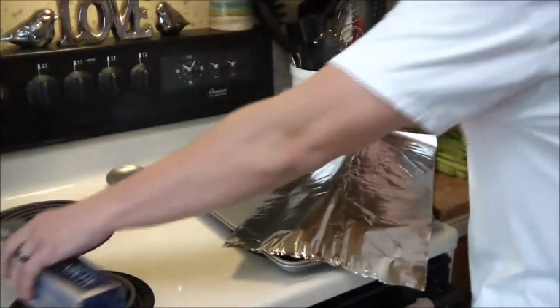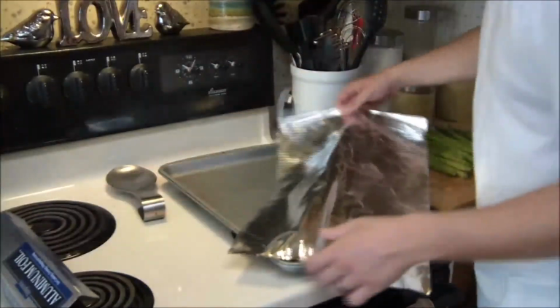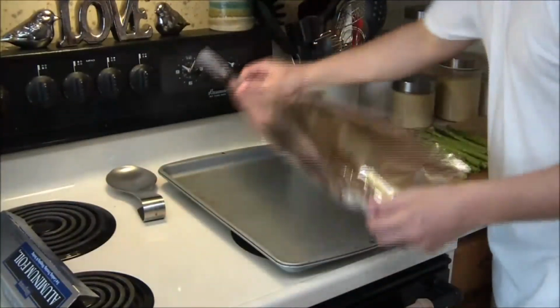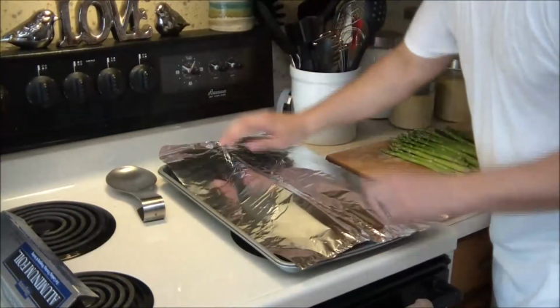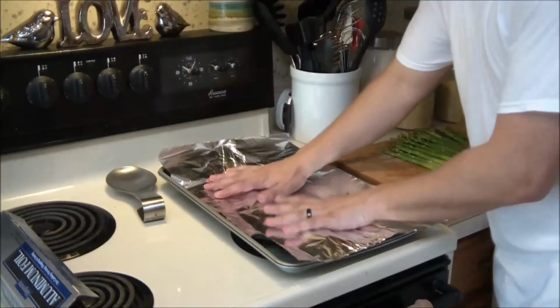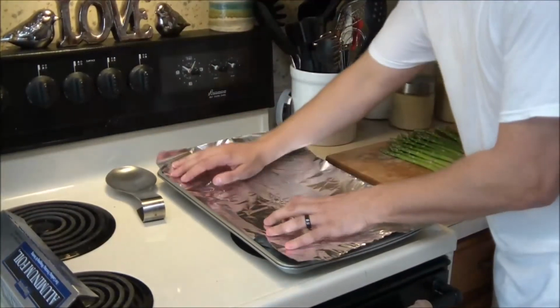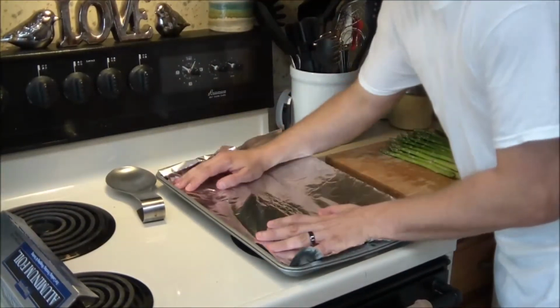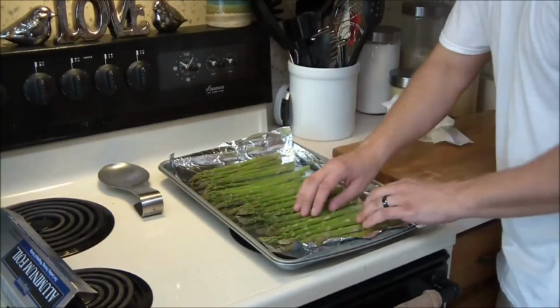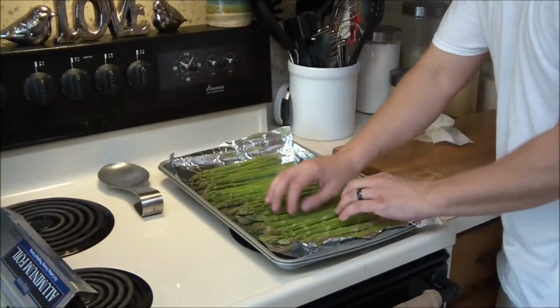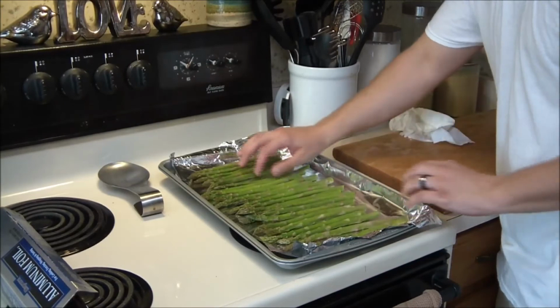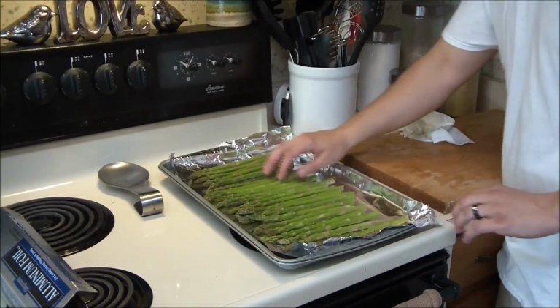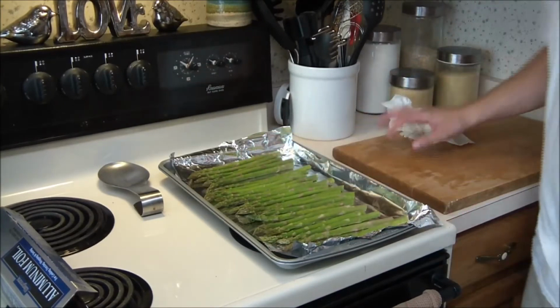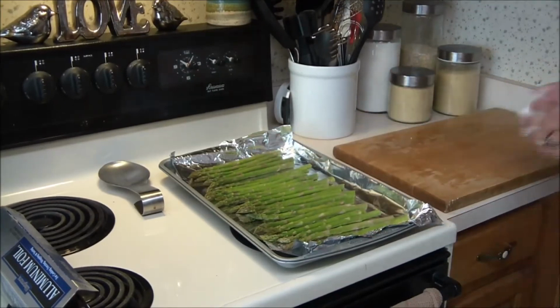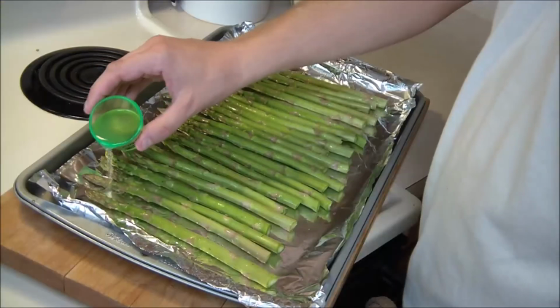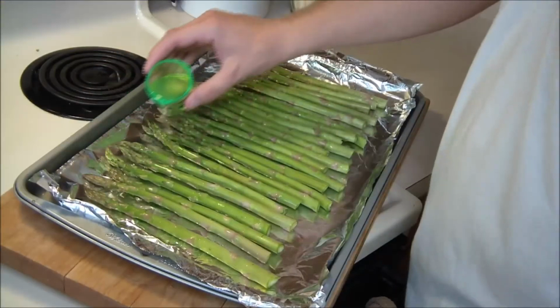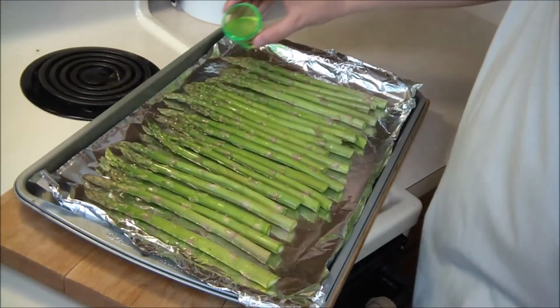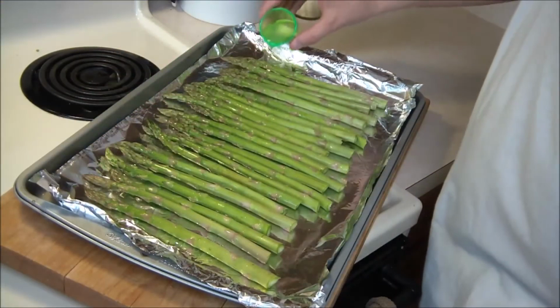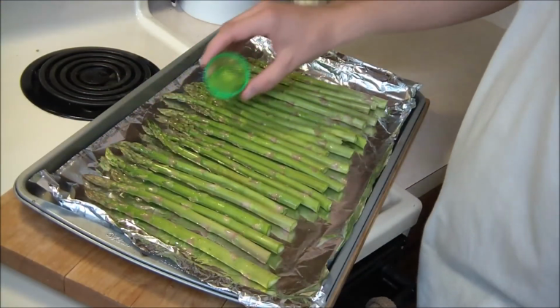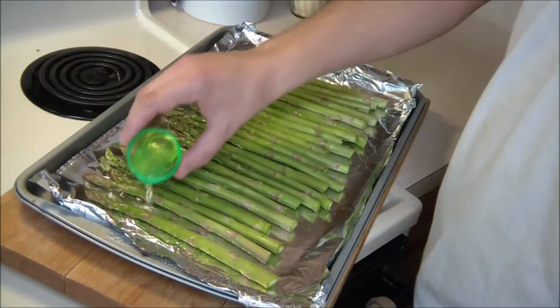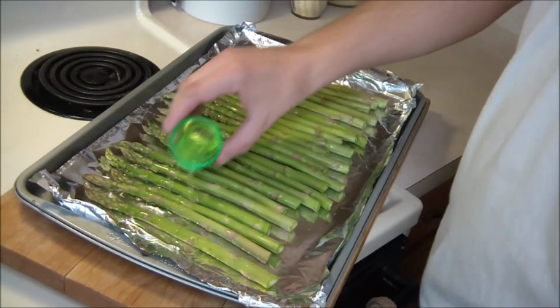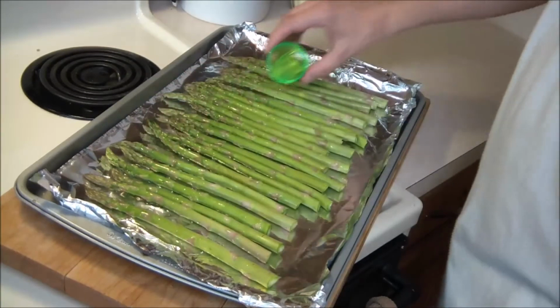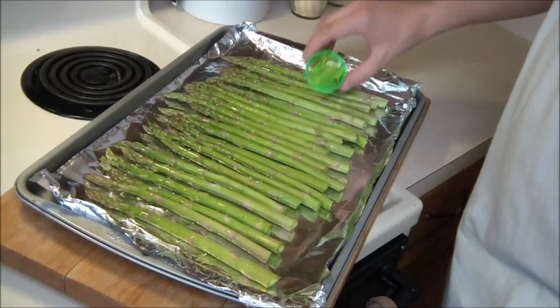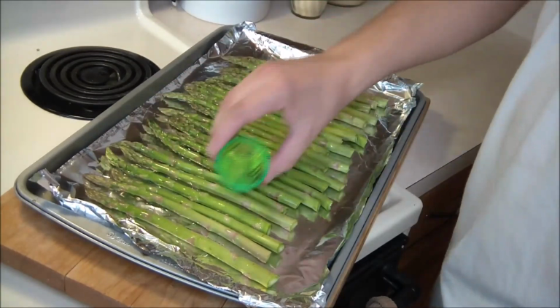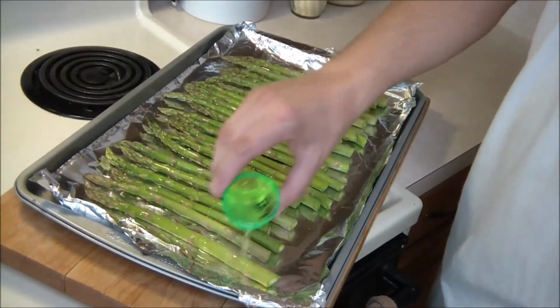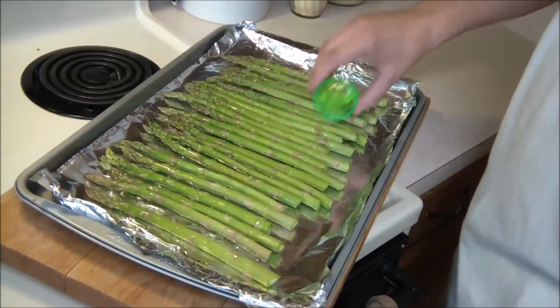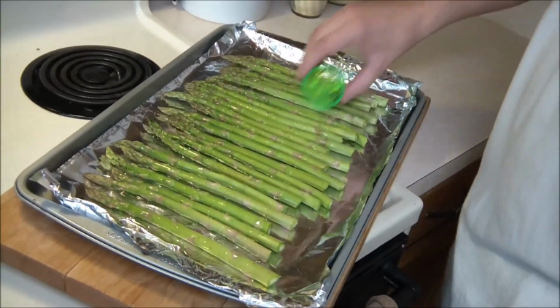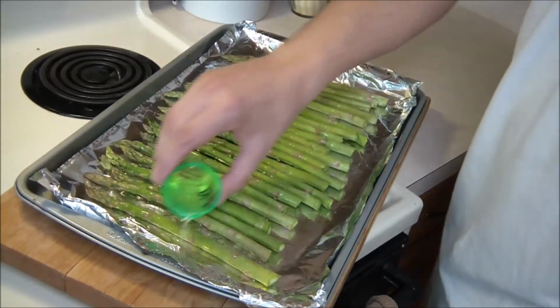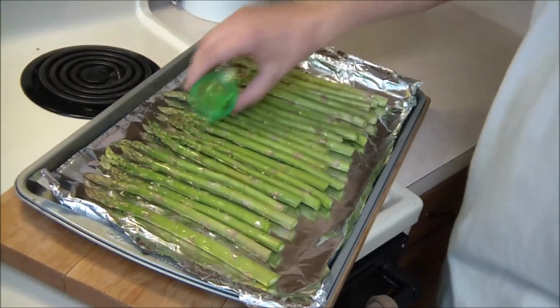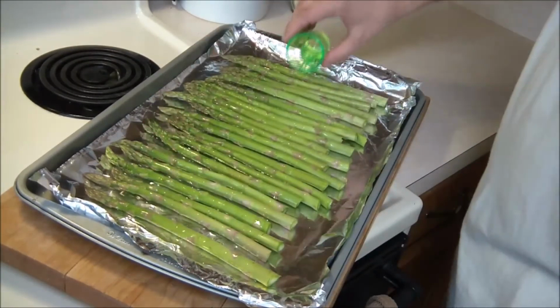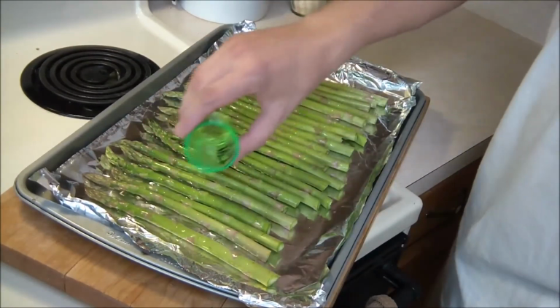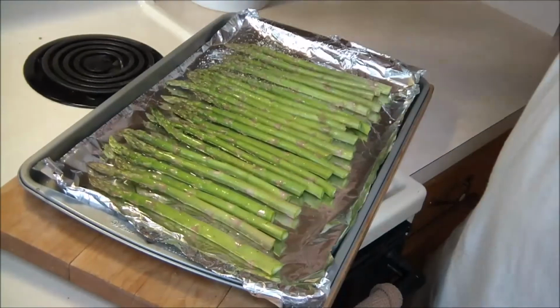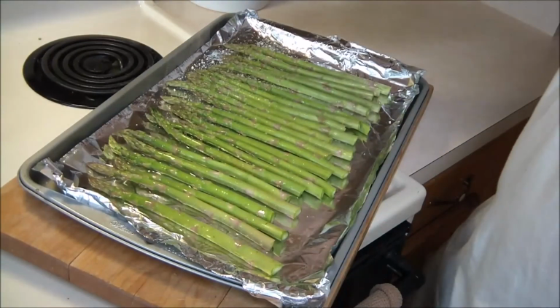We're going to go ahead and throw some tinfoil down on a baking pan, then just place the asparagus evenly throughout. Sprinkle some oil over them — usually olive oil works great — just a little bit along the top and bottom.